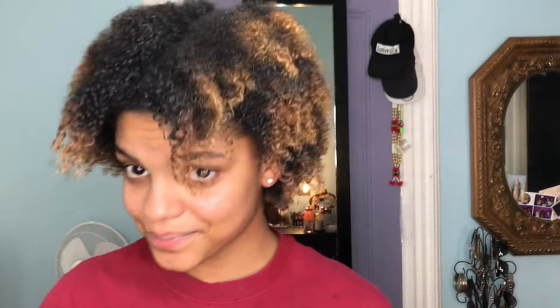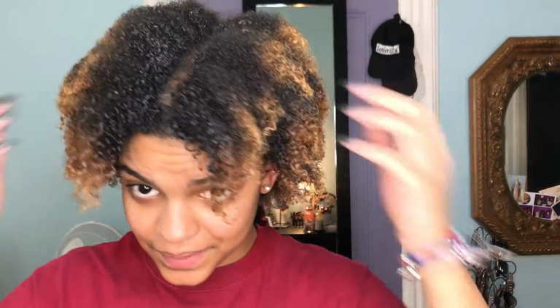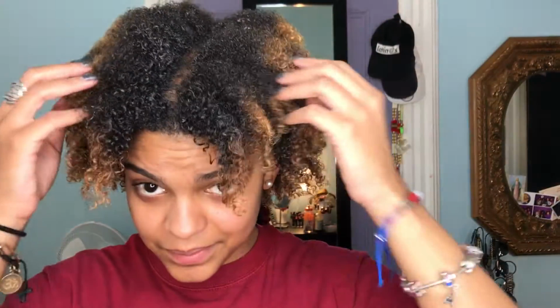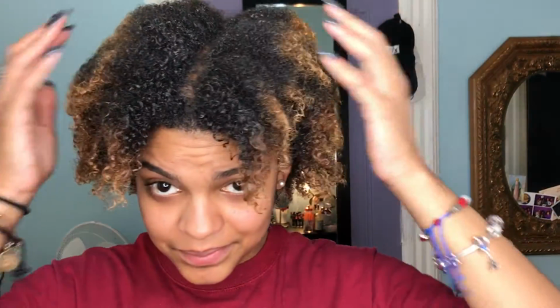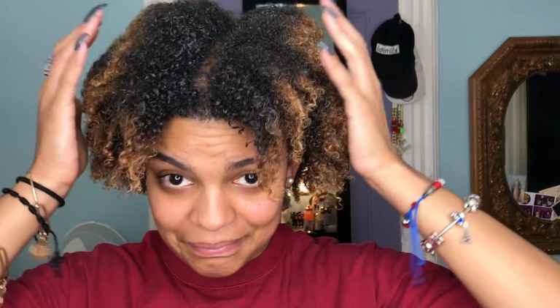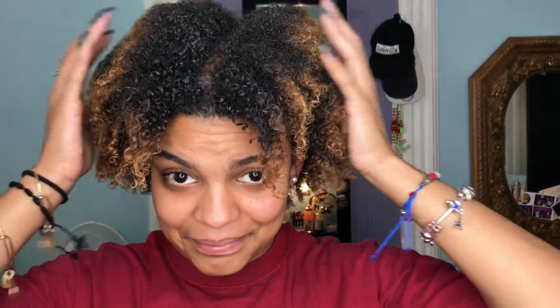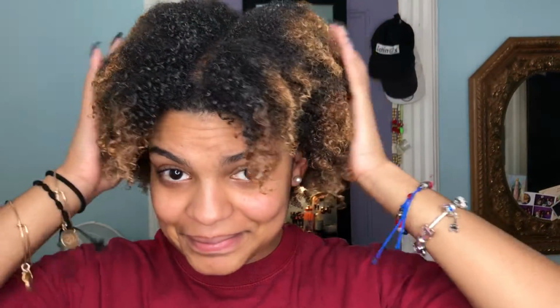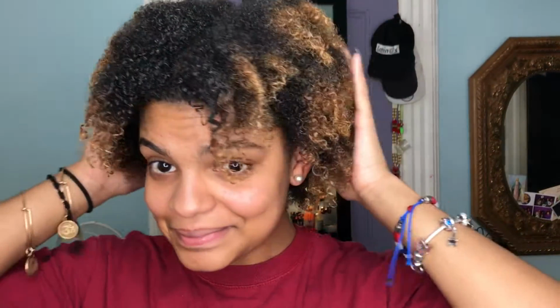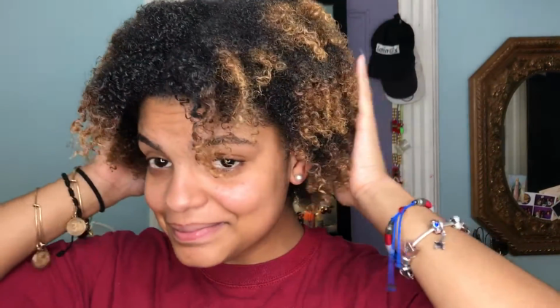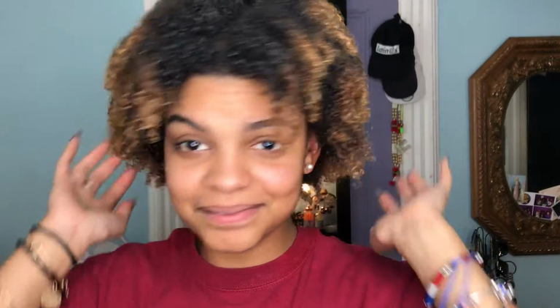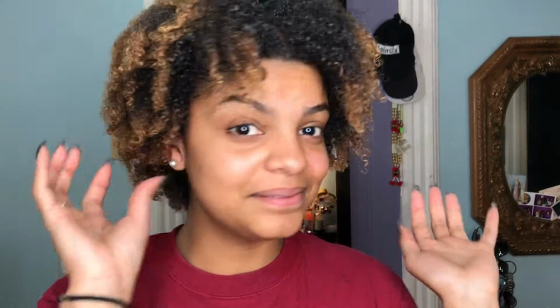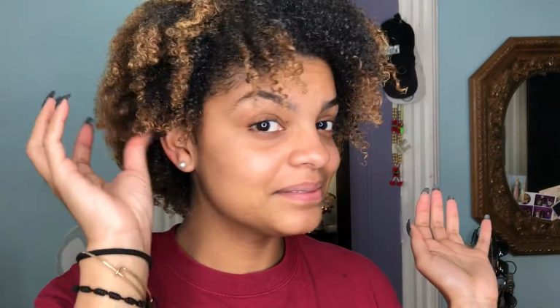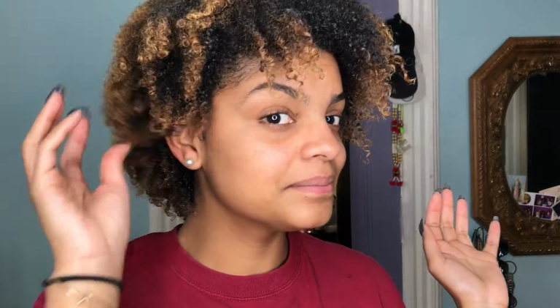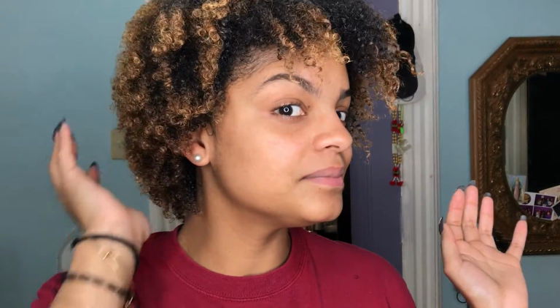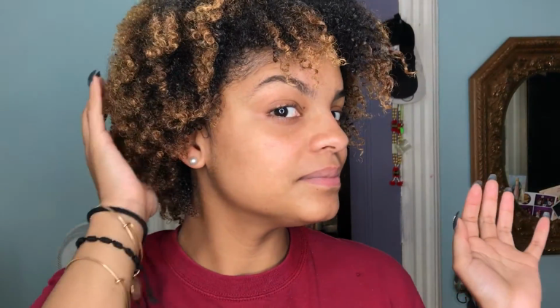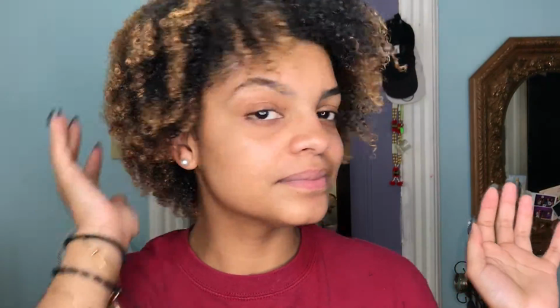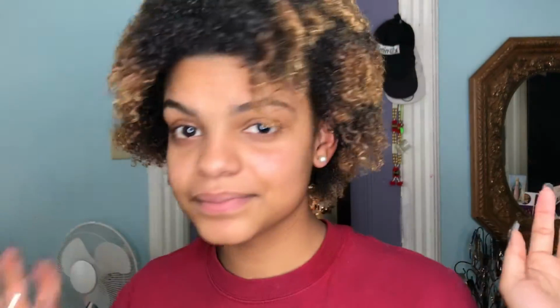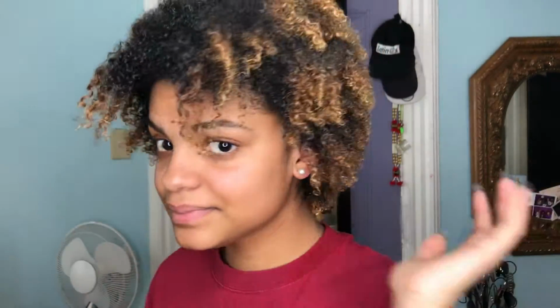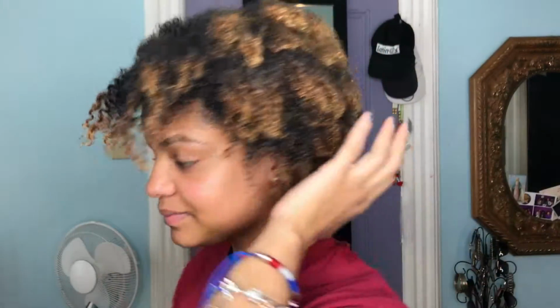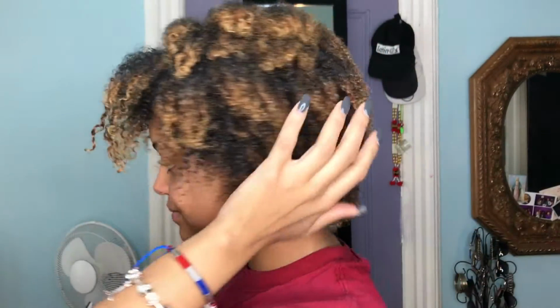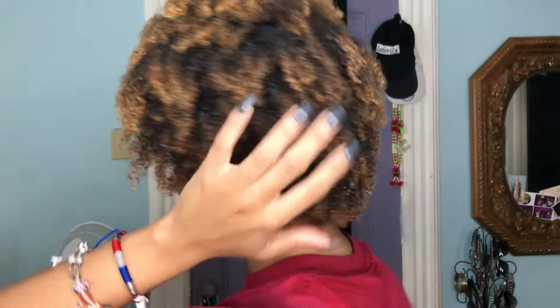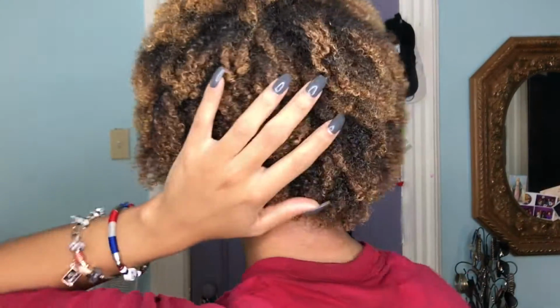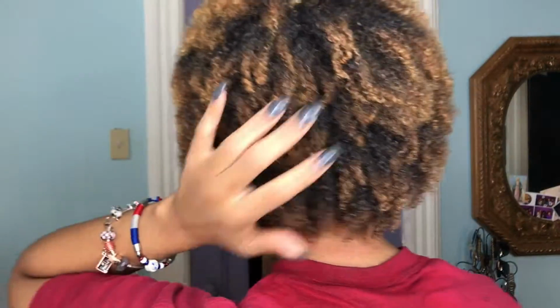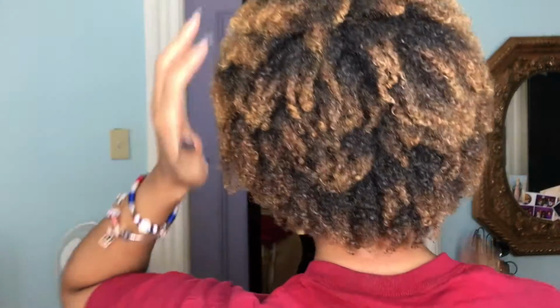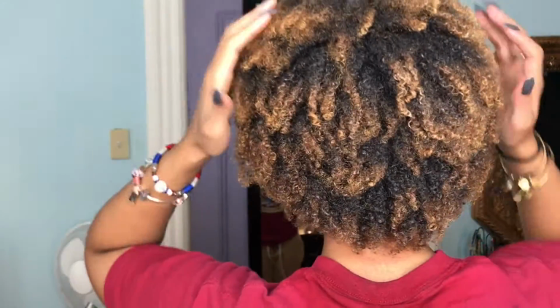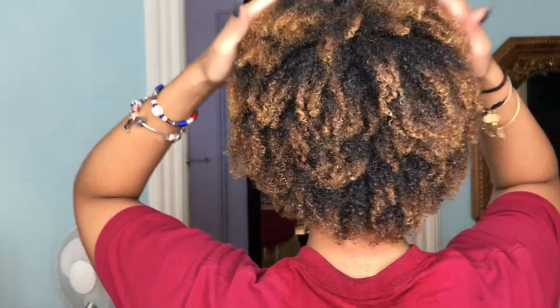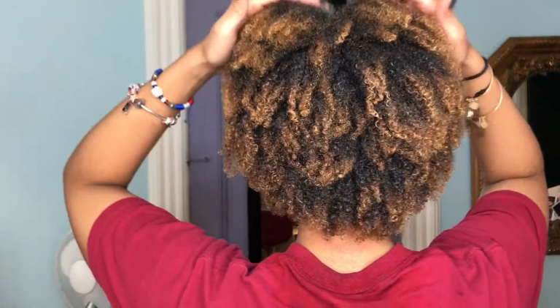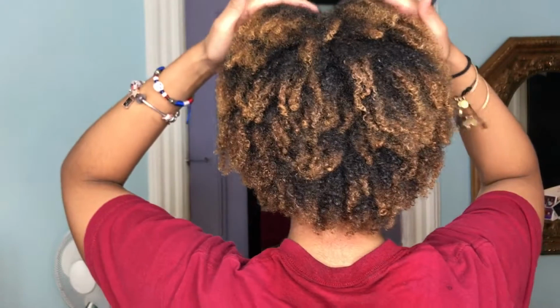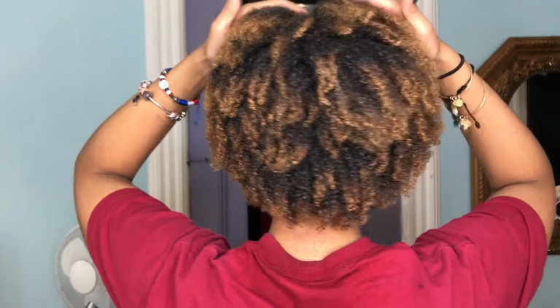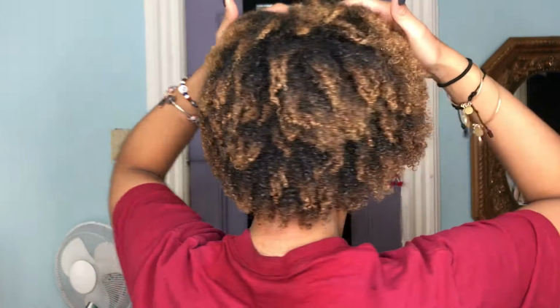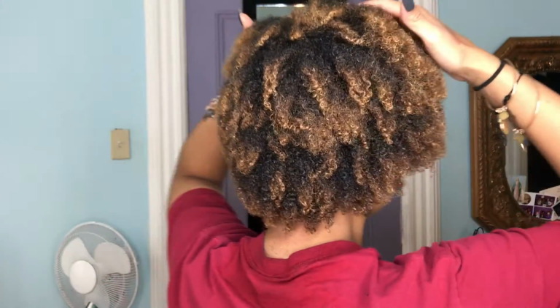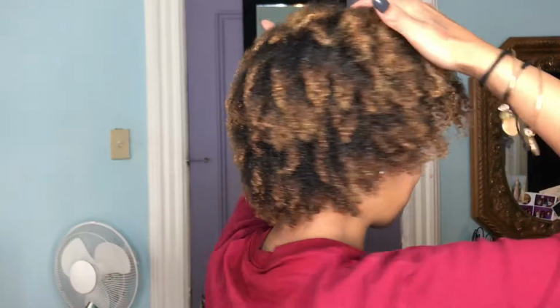I am out of the dryer and as you can see, my hair is pretty hard. That means the protein treatment is completely dry and it is time to wash it off.